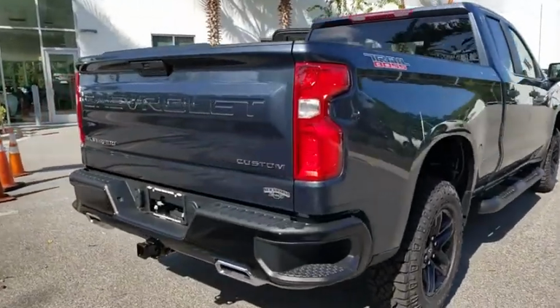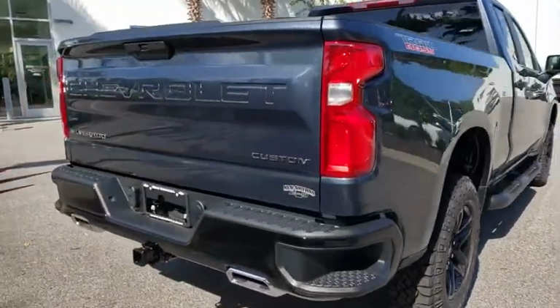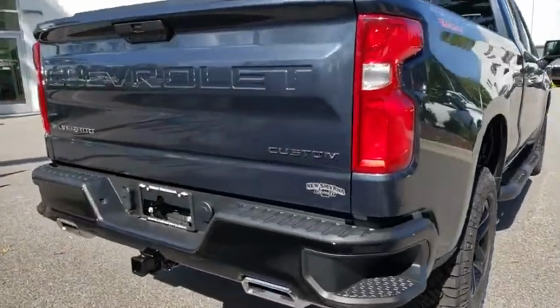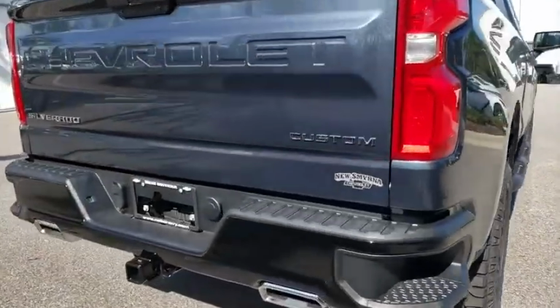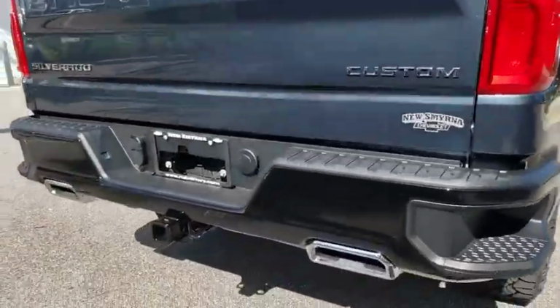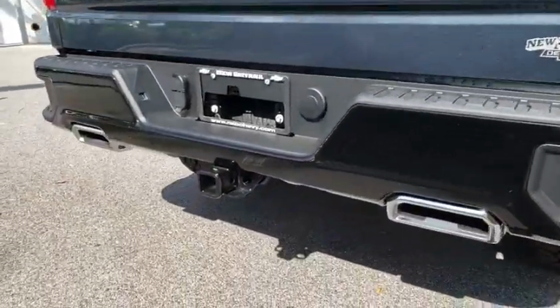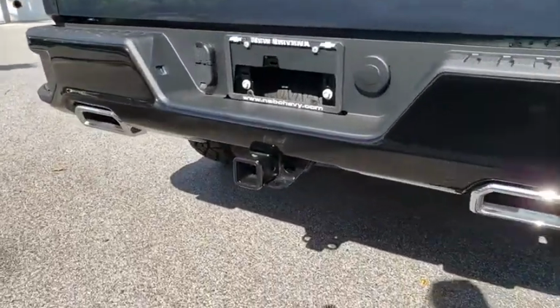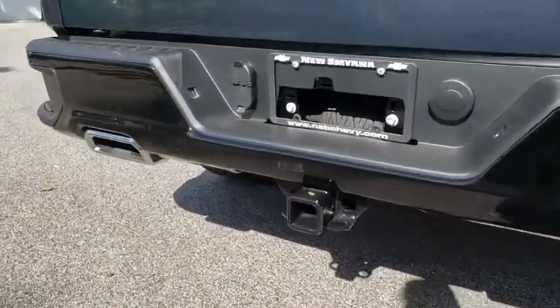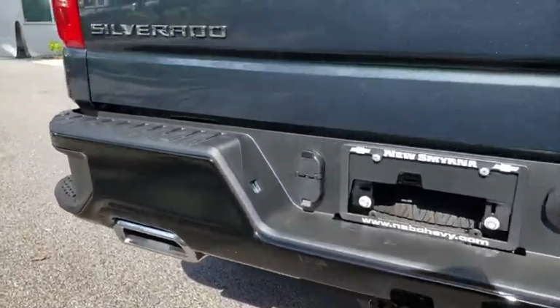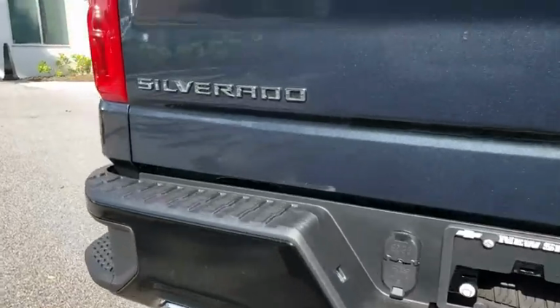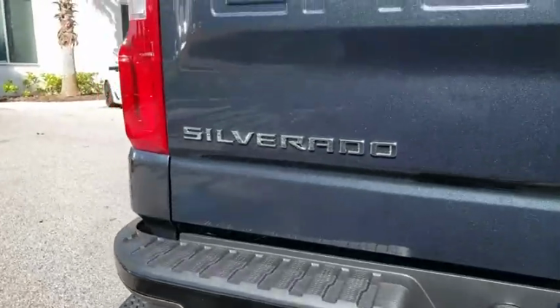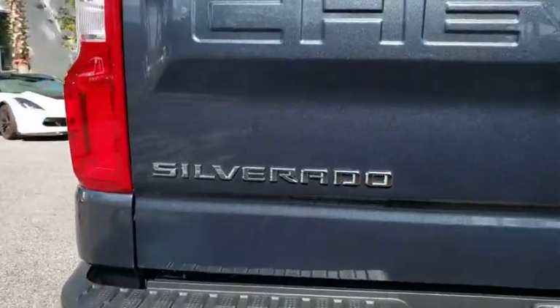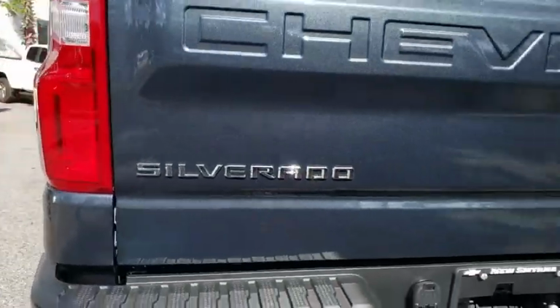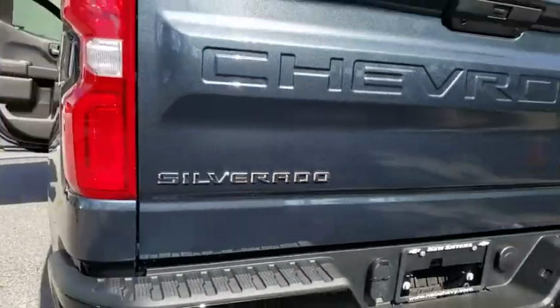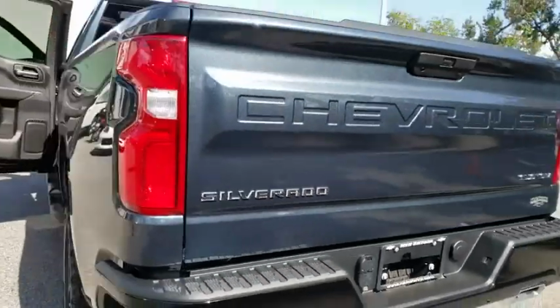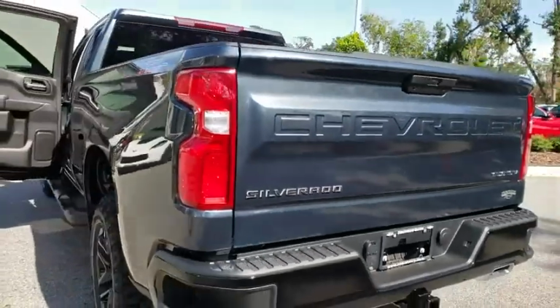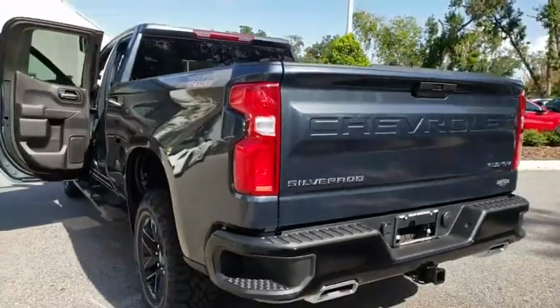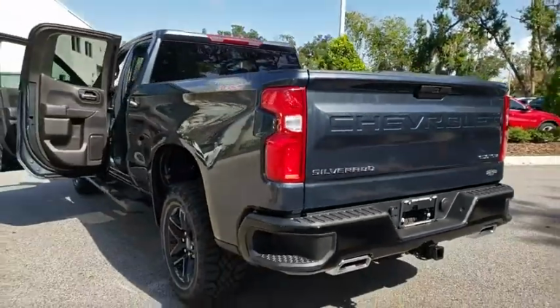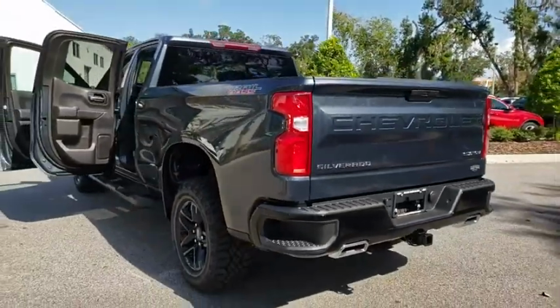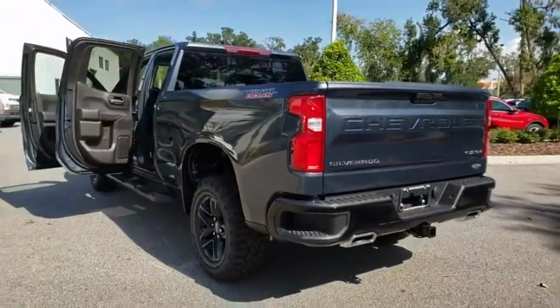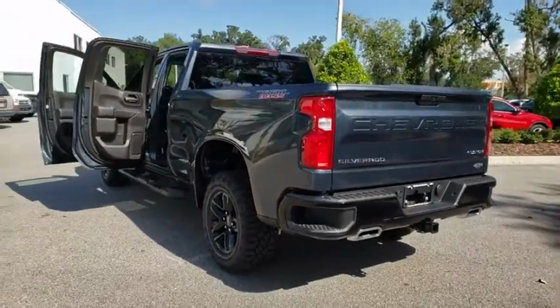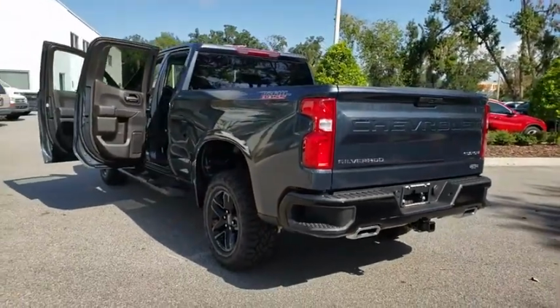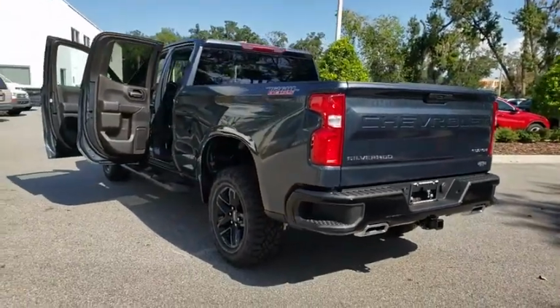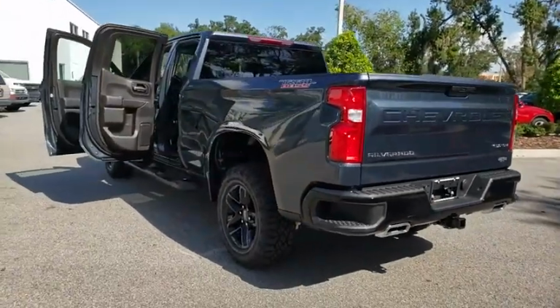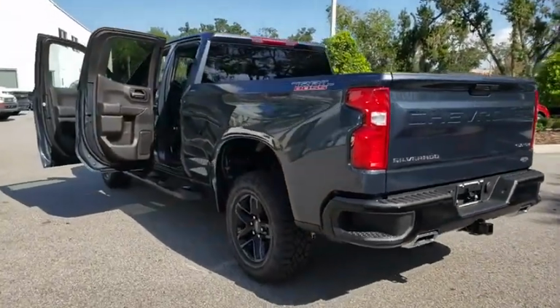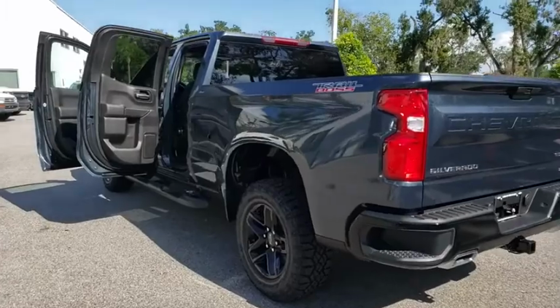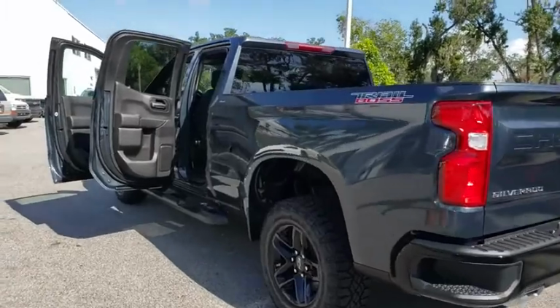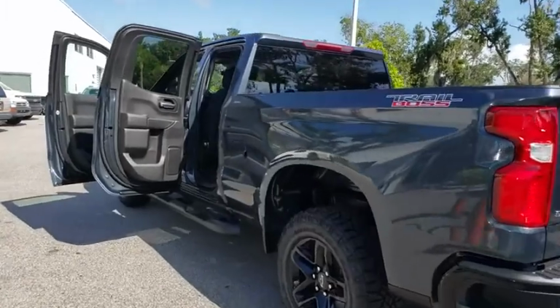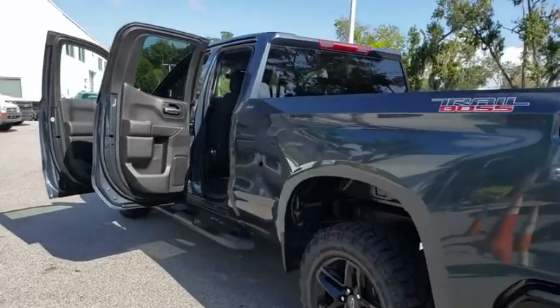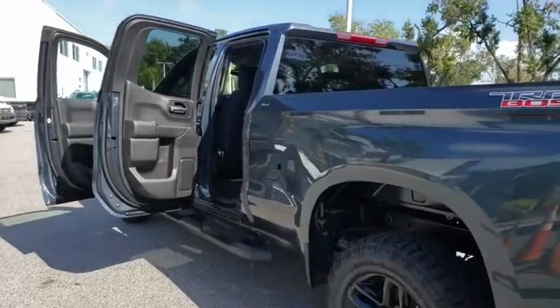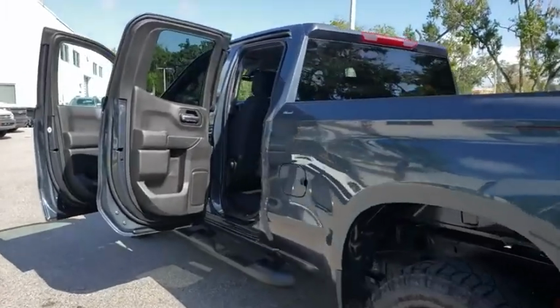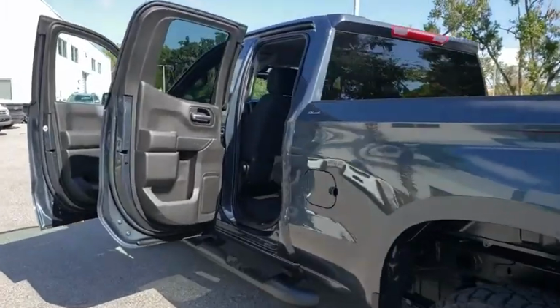Here are some of this vehicle's great options: tow hitch, backup camera, anti-lock braking system, stability control, traction control, remote engine start, keyless entry.